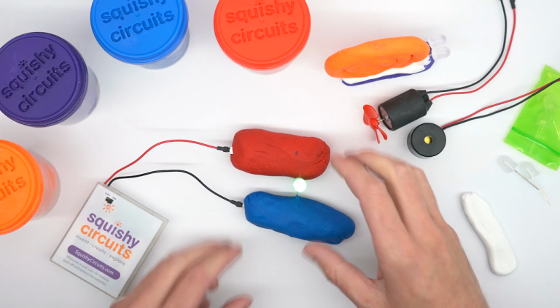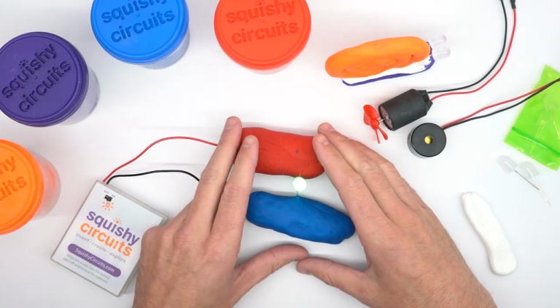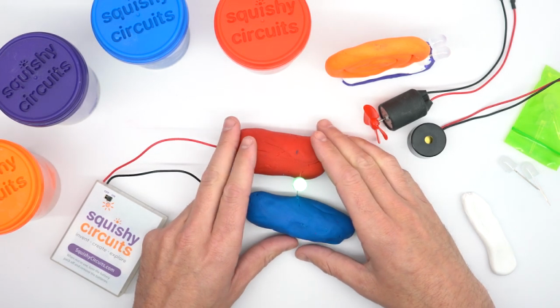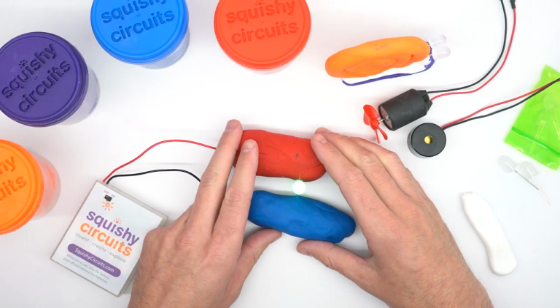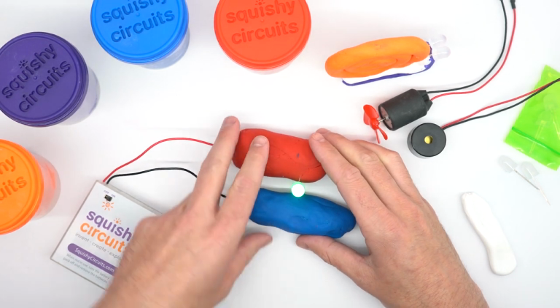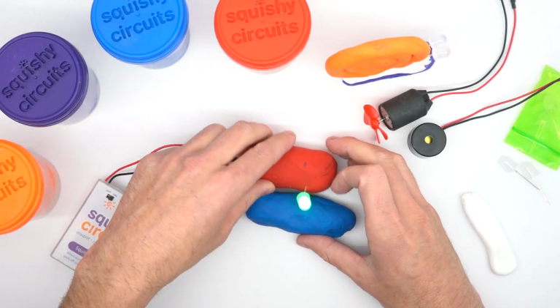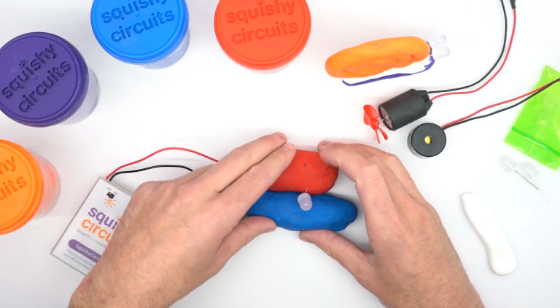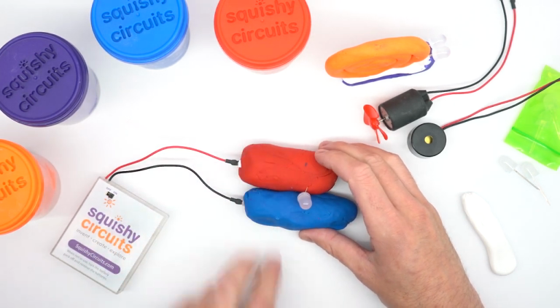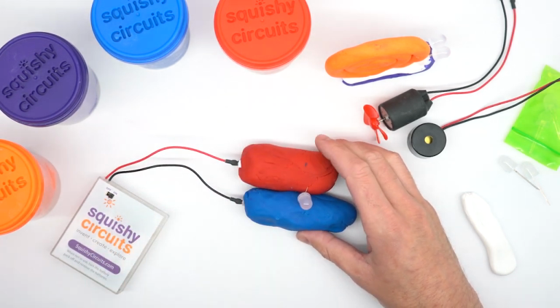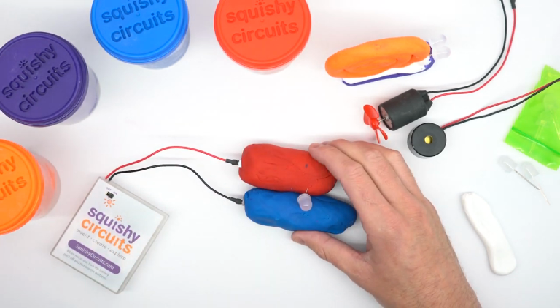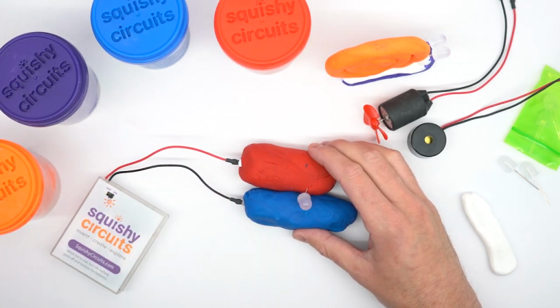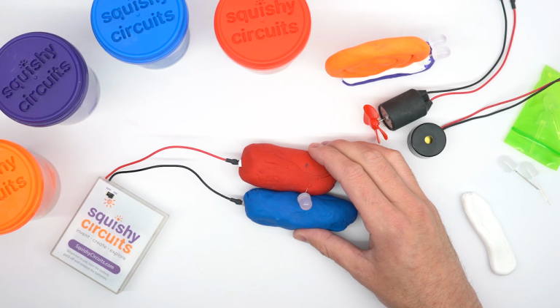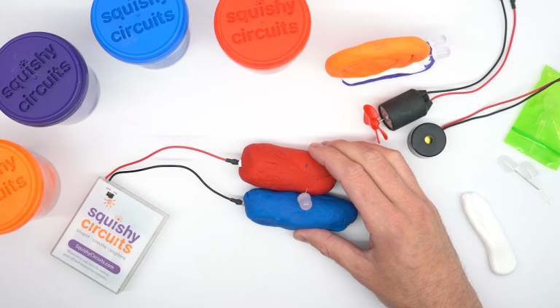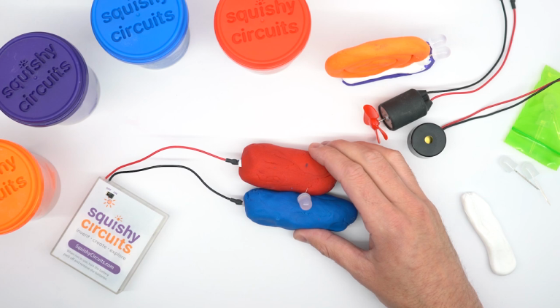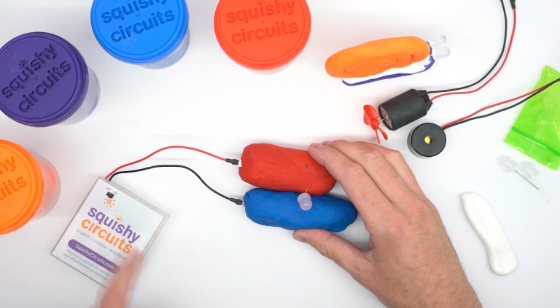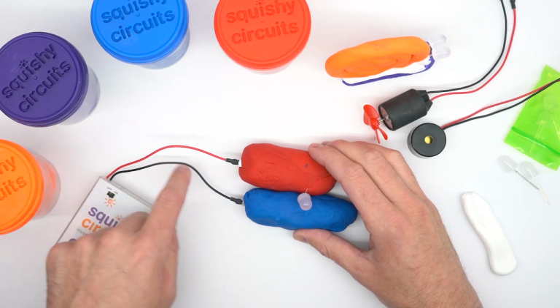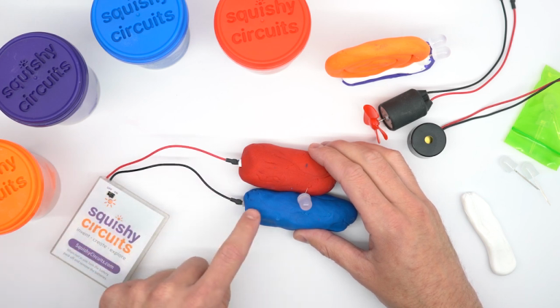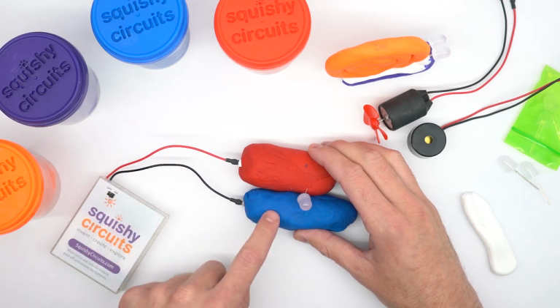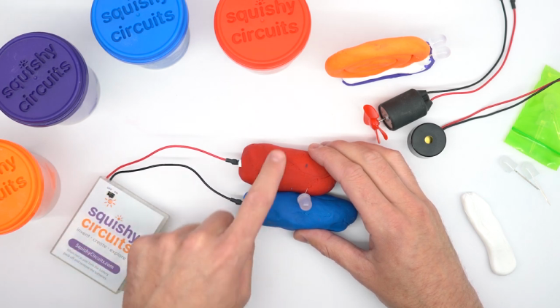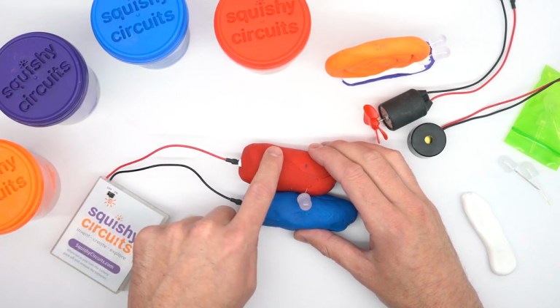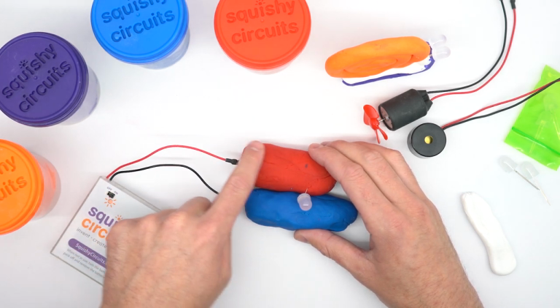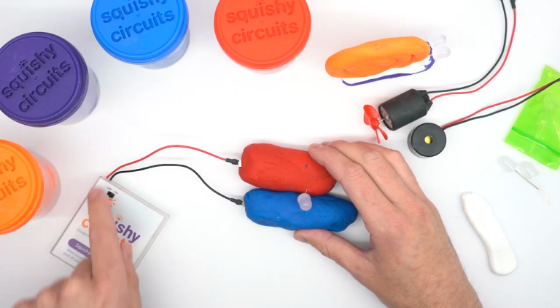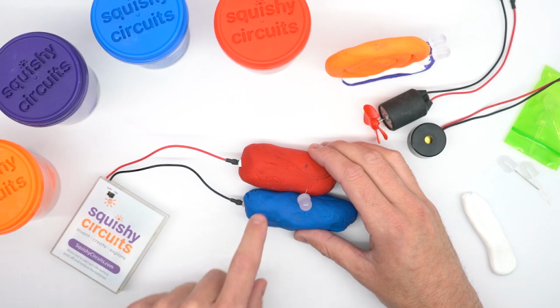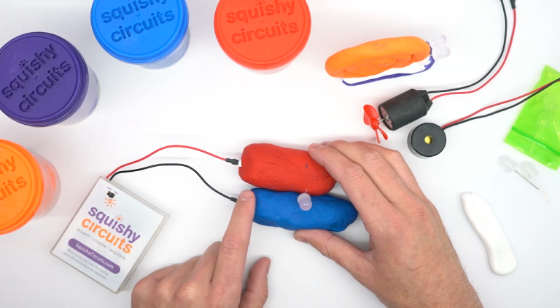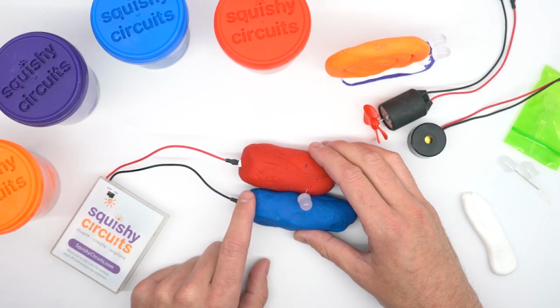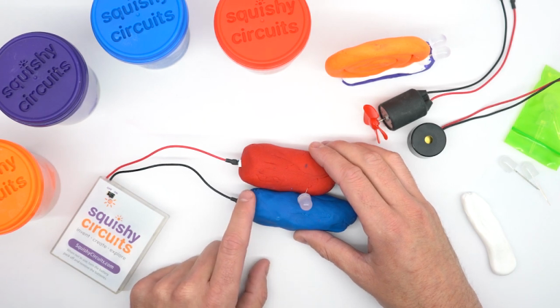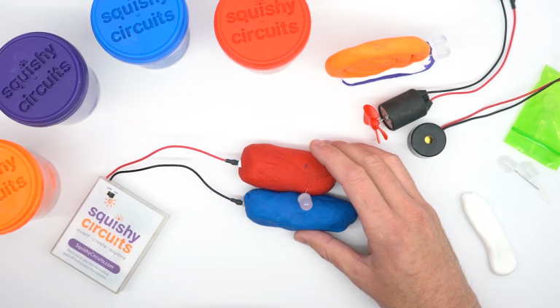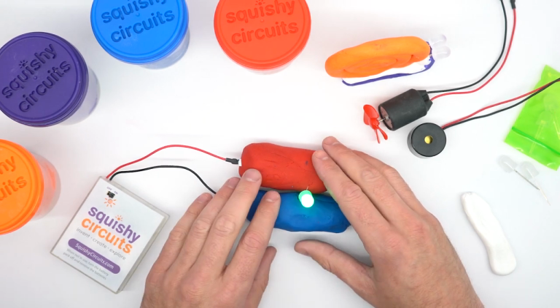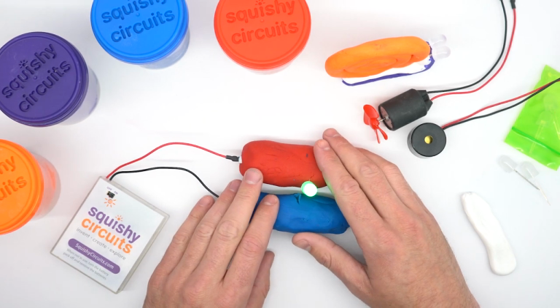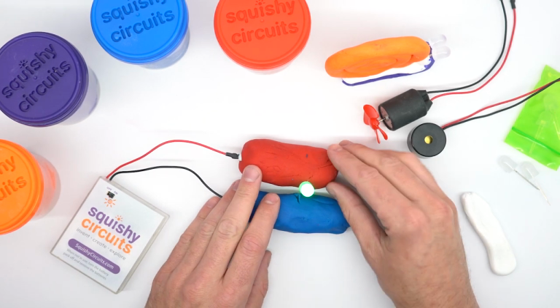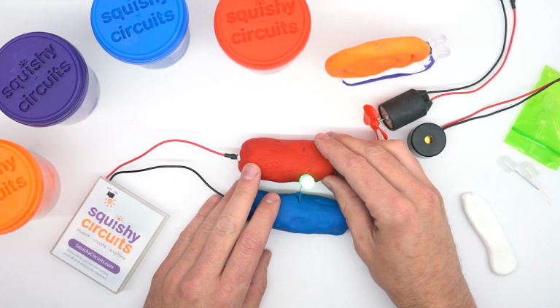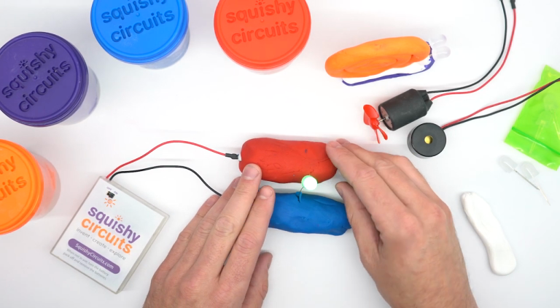We can demonstrate short circuits by pushing this together. Electricity always takes the path of least resistance. In this case the electricity is going from this dough to this dough and completely bypassing that light. If we separate it, the light turns right back on.